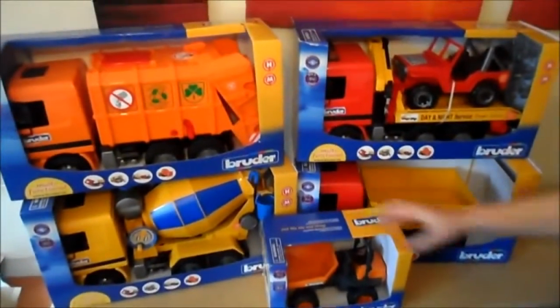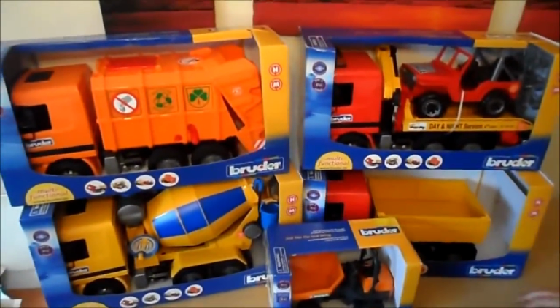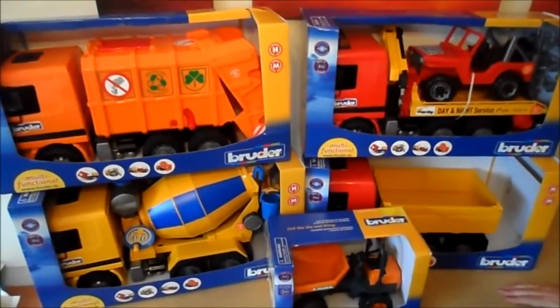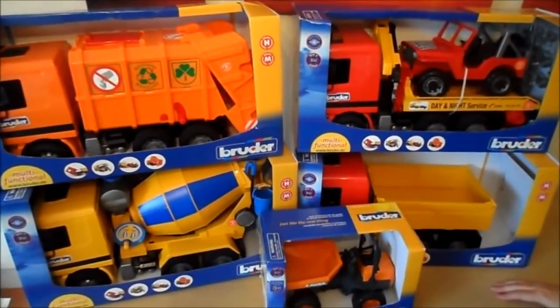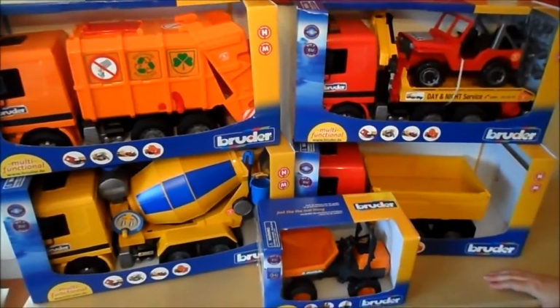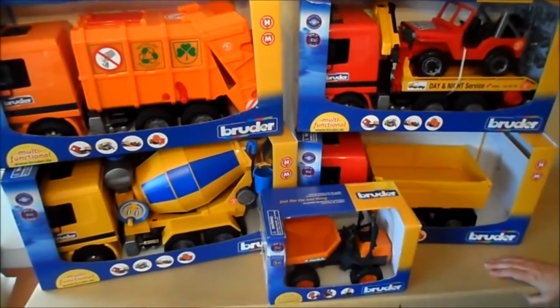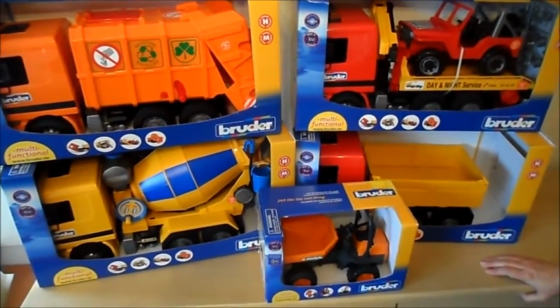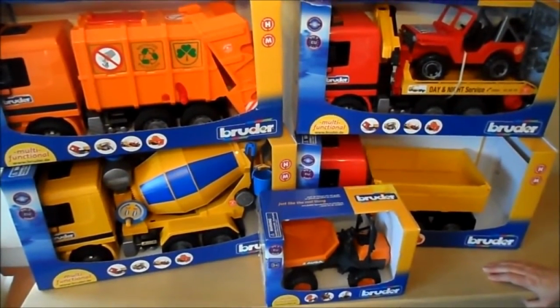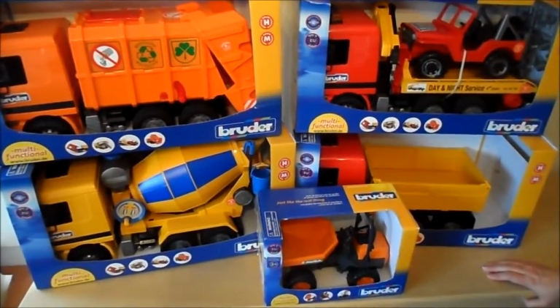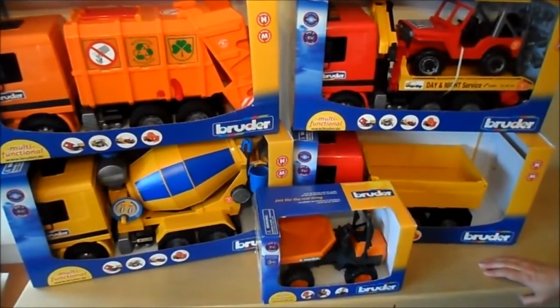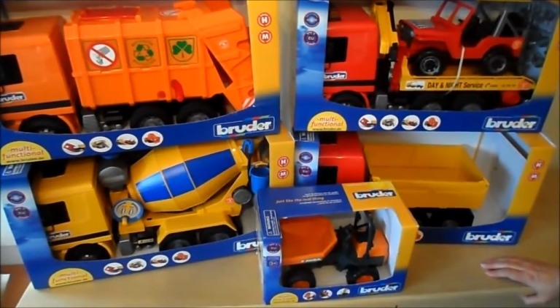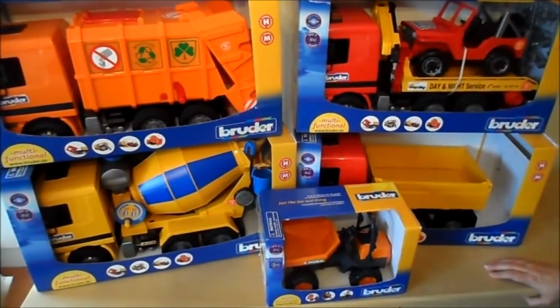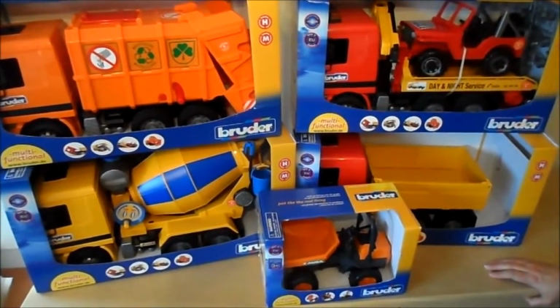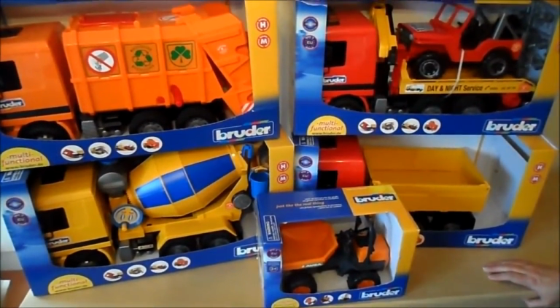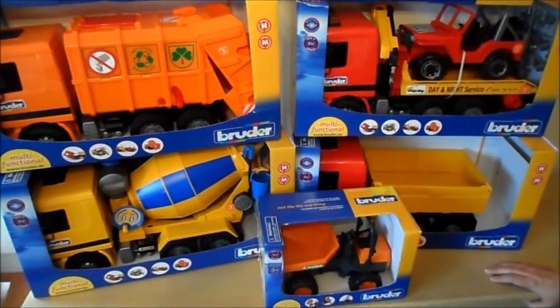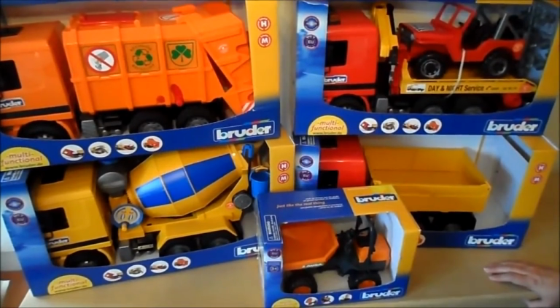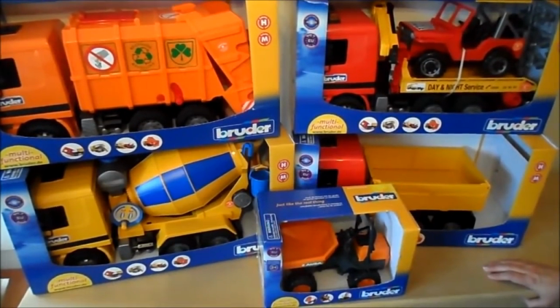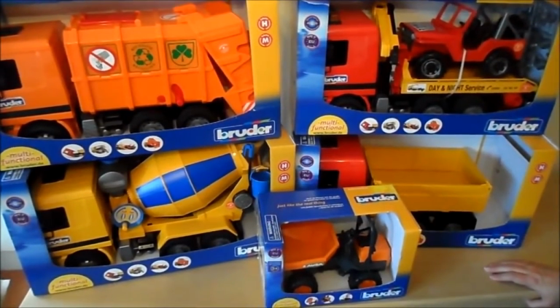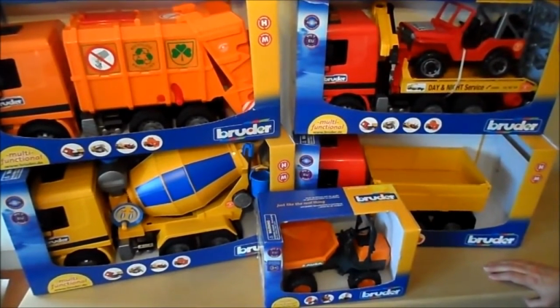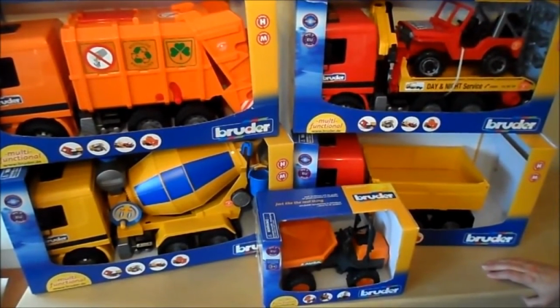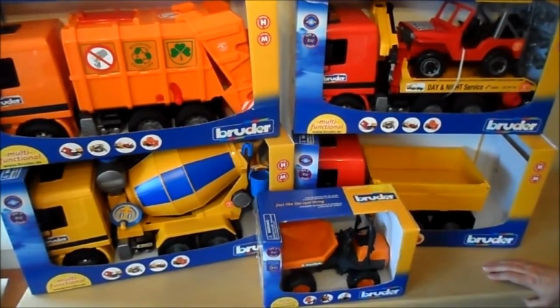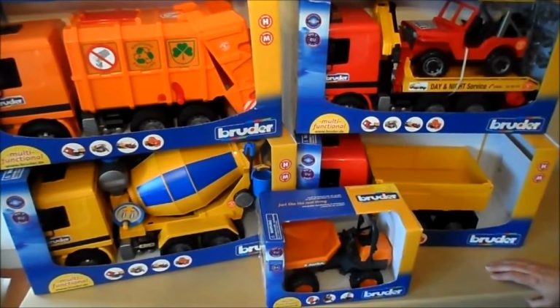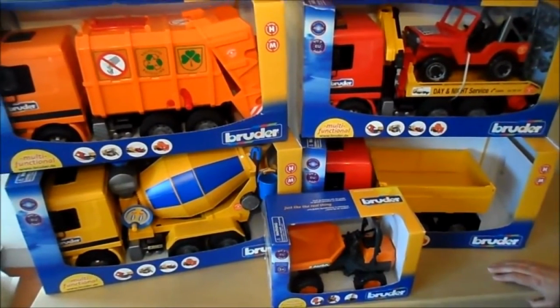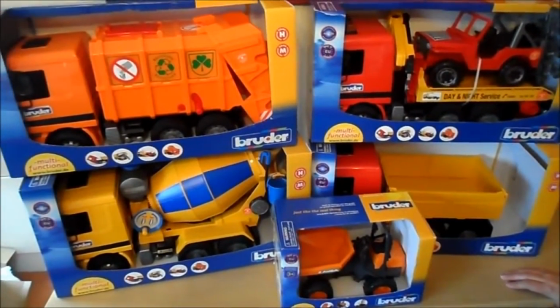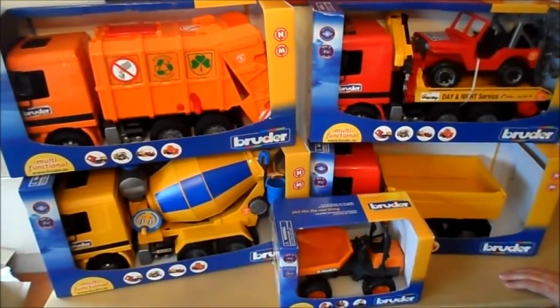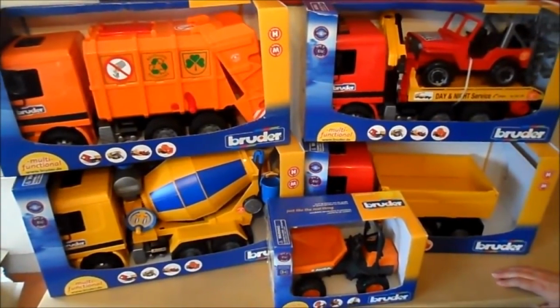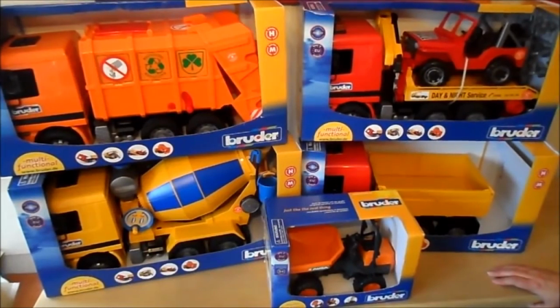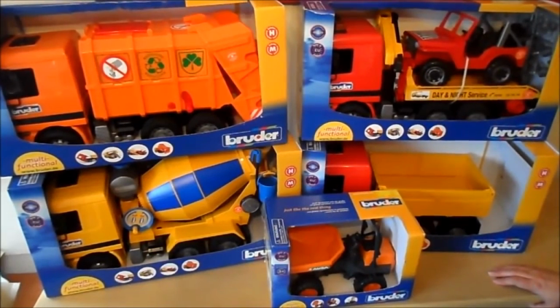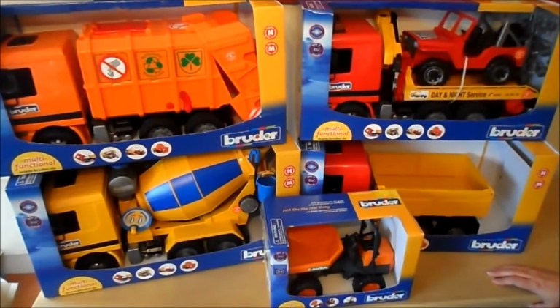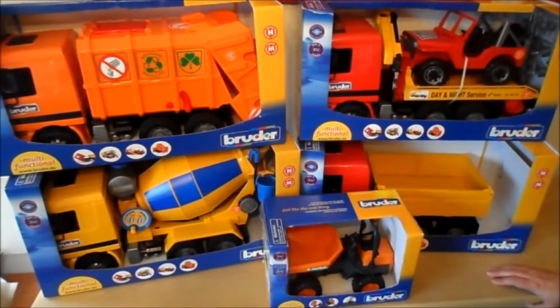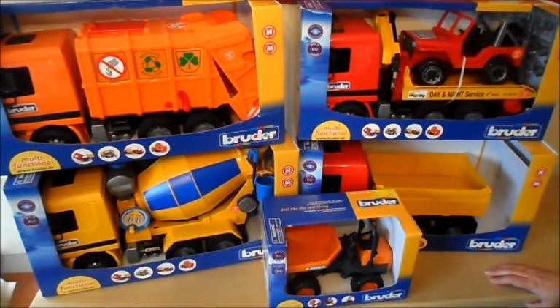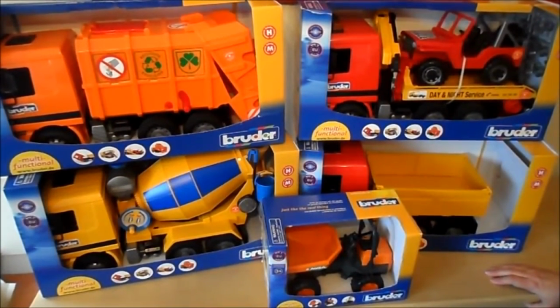As you can see, five exceptional German quality made Bruder toys that any child would love to play with, and I'm sure some adults would enjoy playing with the children with them as well. Thanks for watching, and if you like, please subscribe.